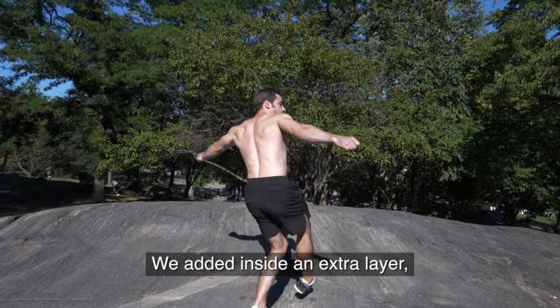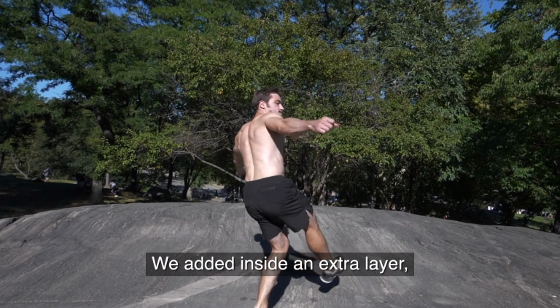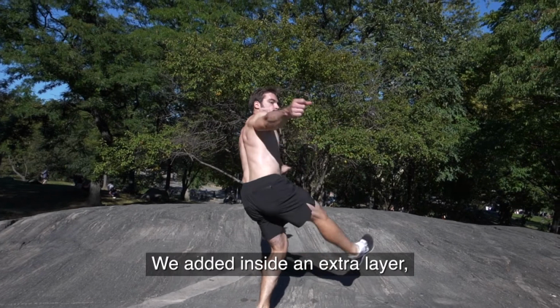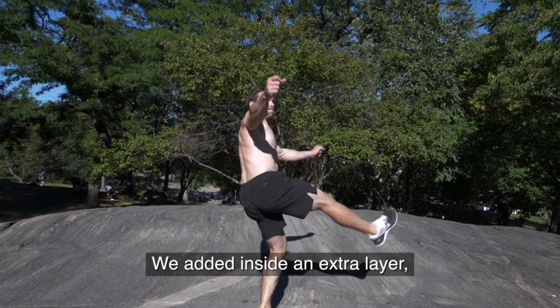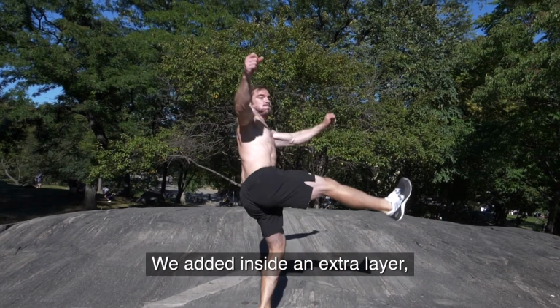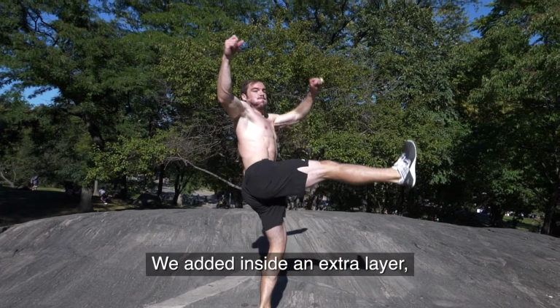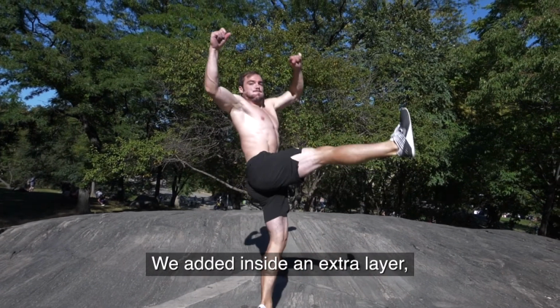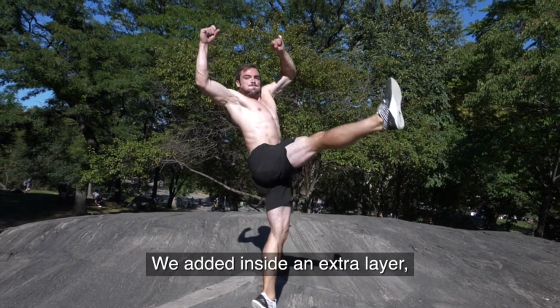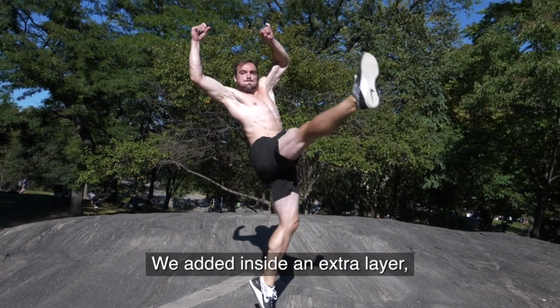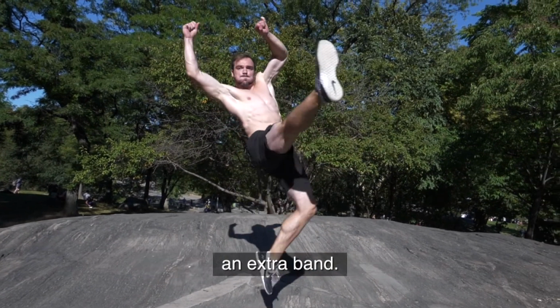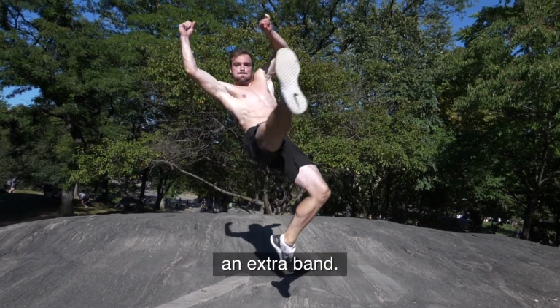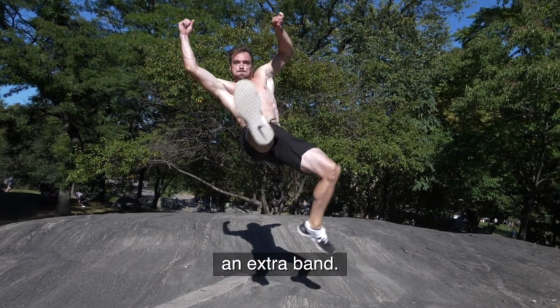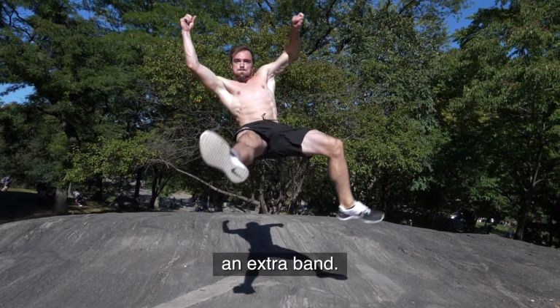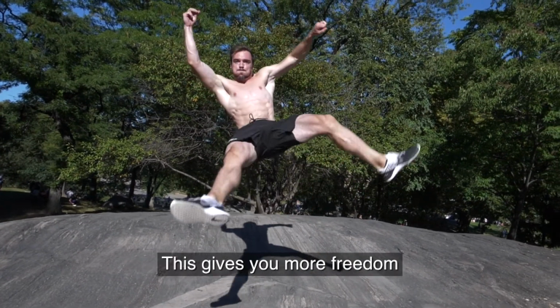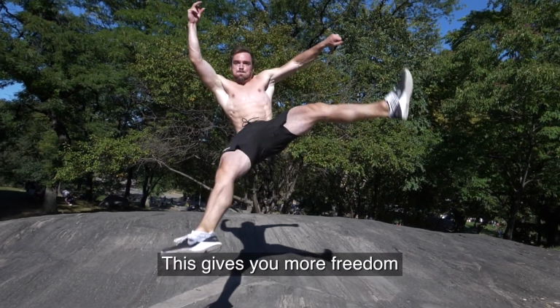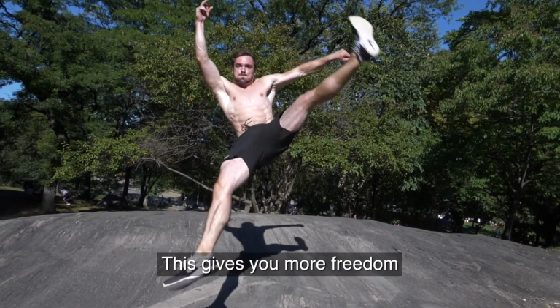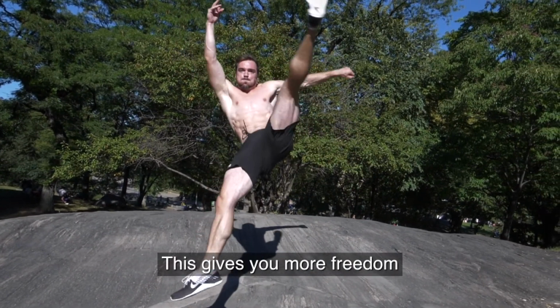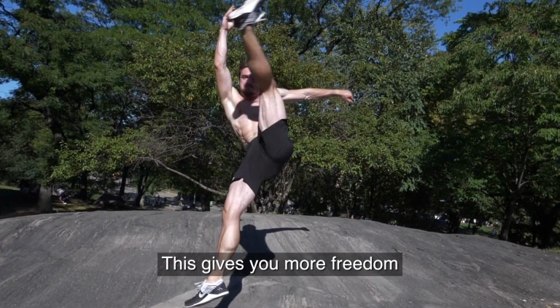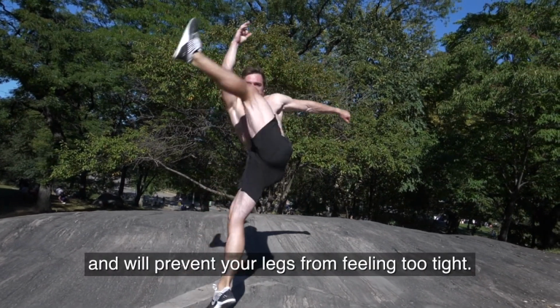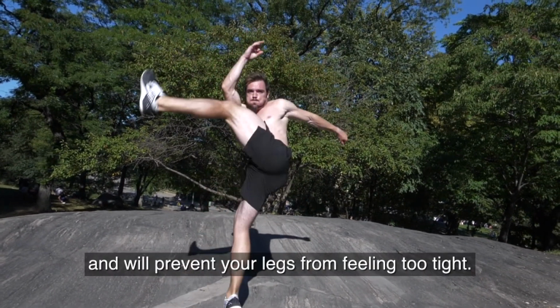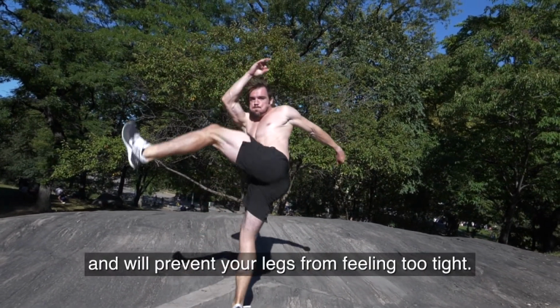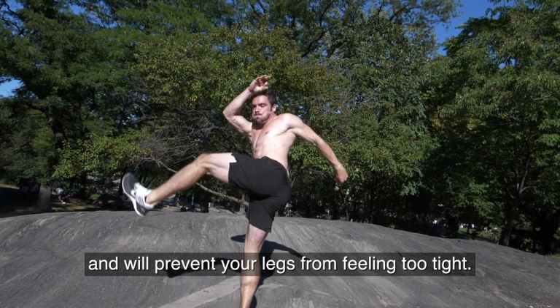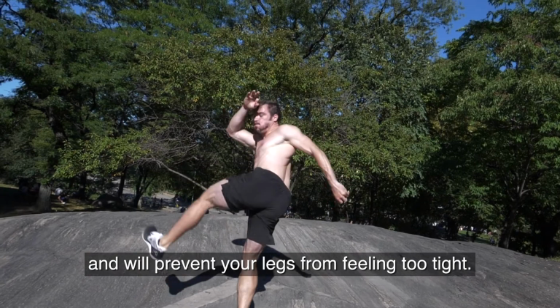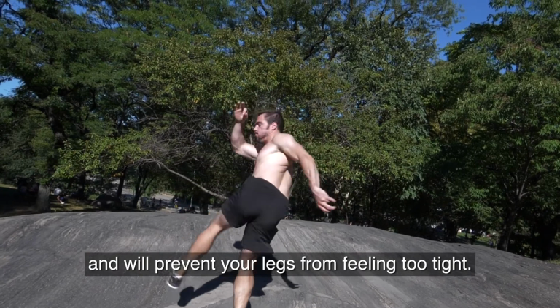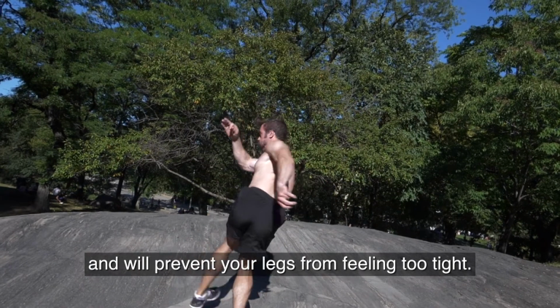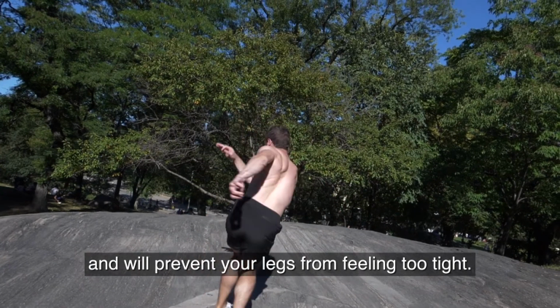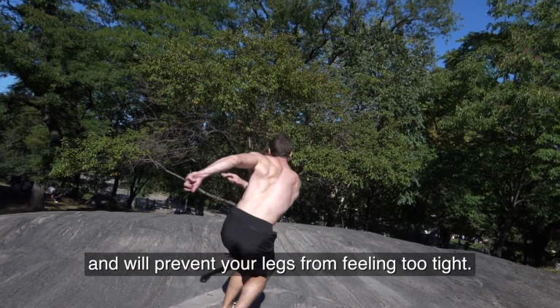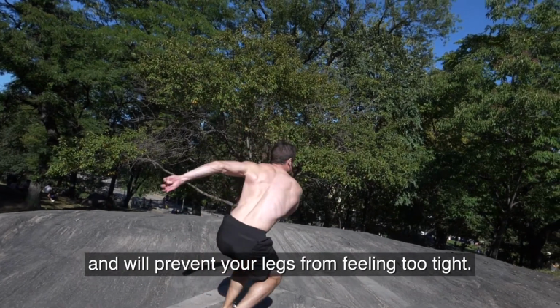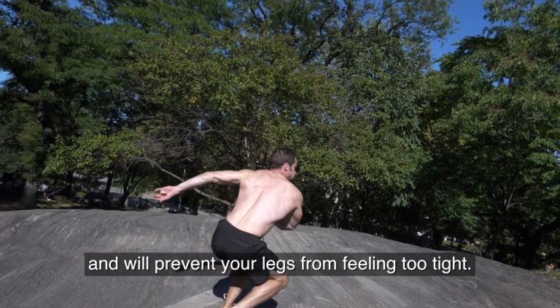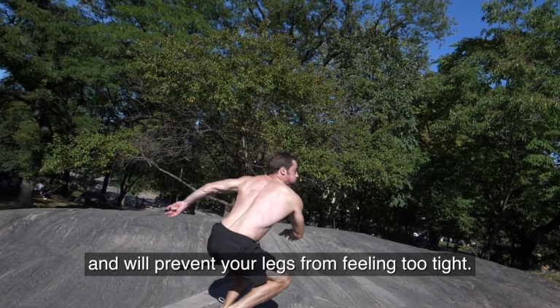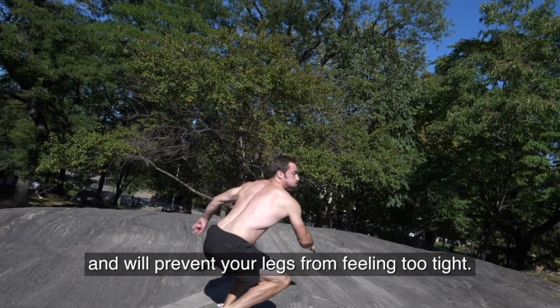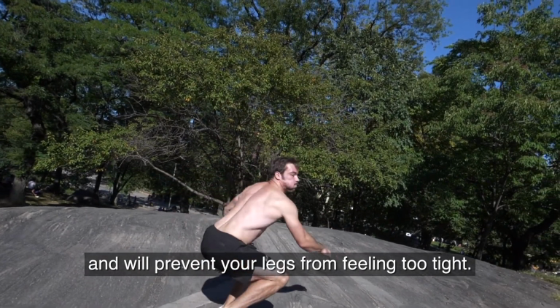We added inside an extra layer, an extra band. This gives you more freedom and will prevent your legs from feeling too tight.